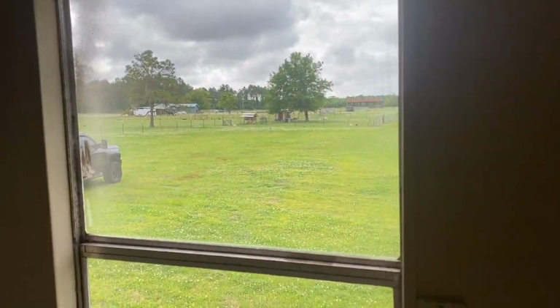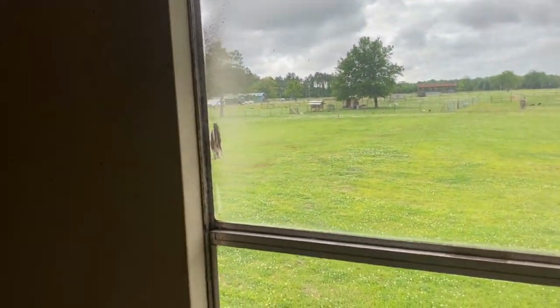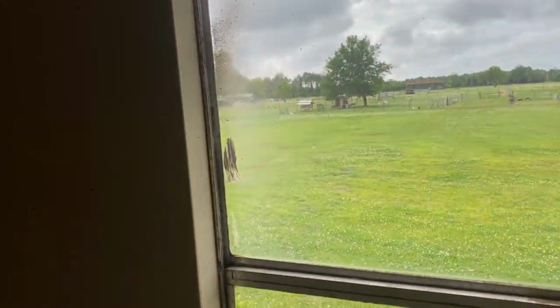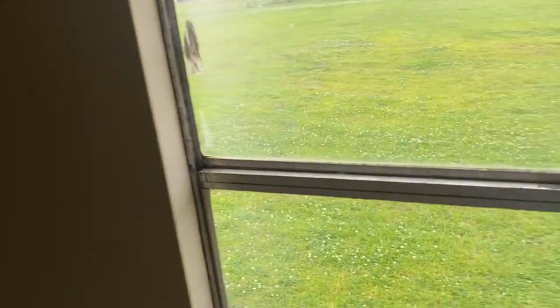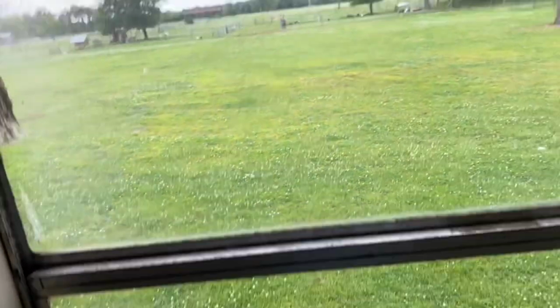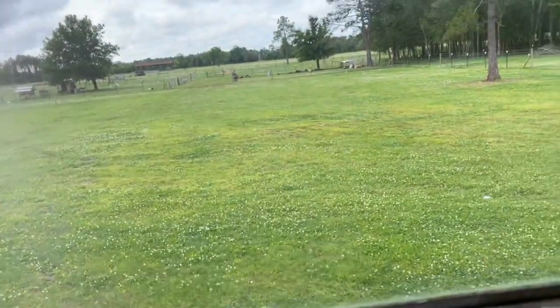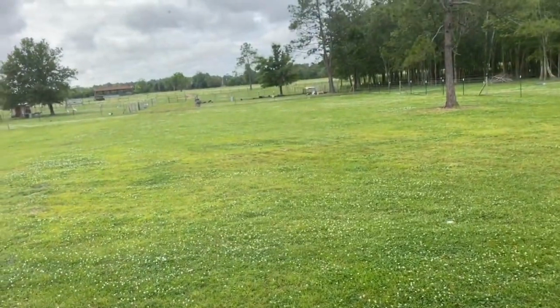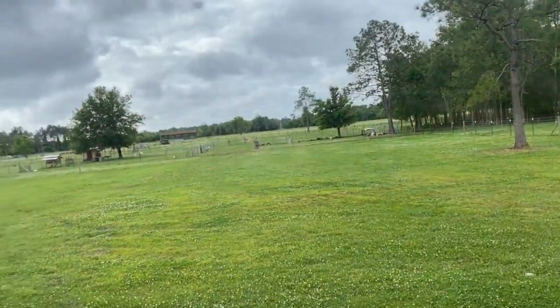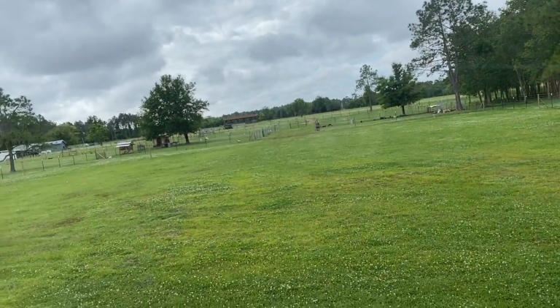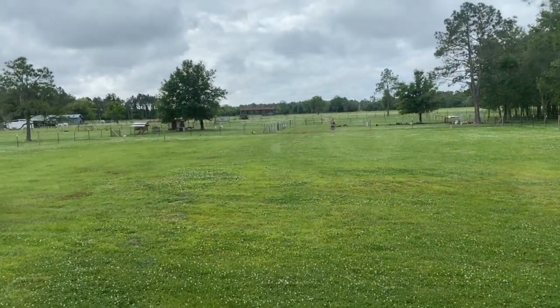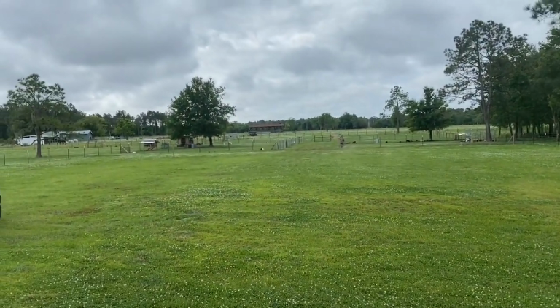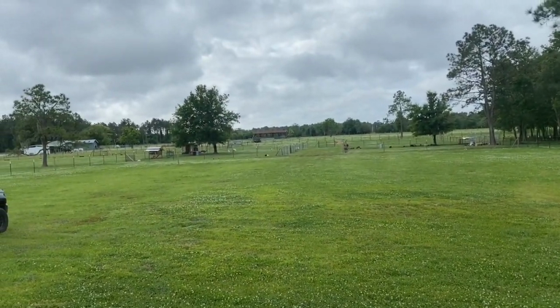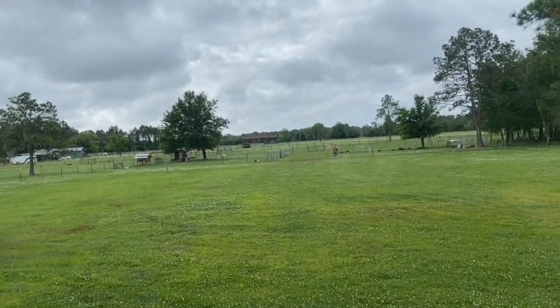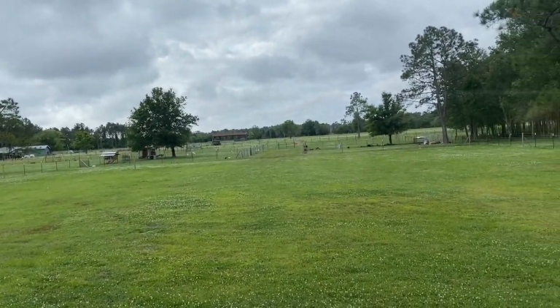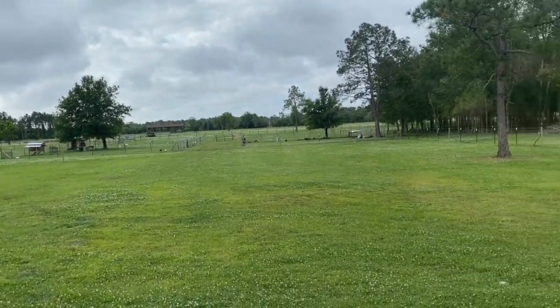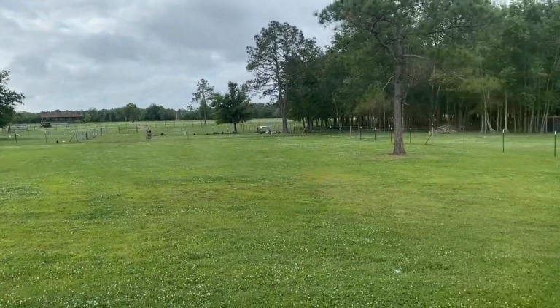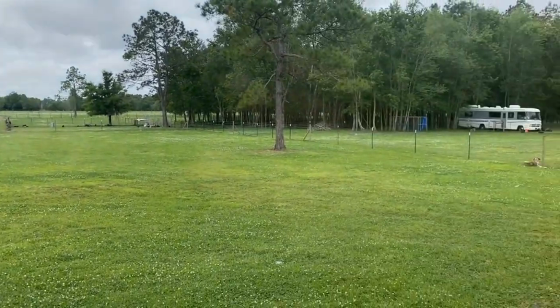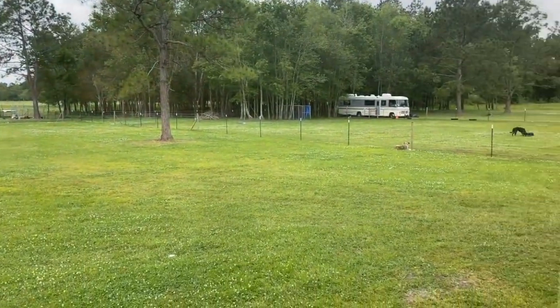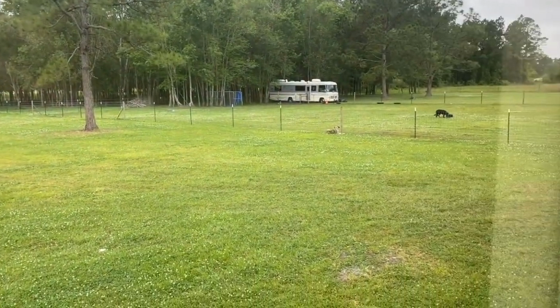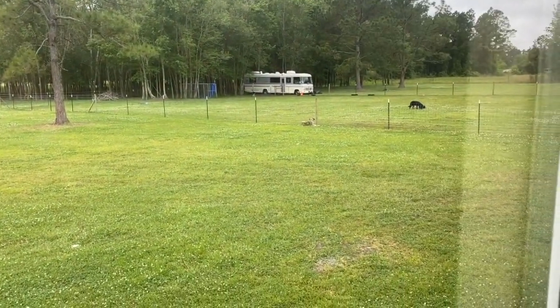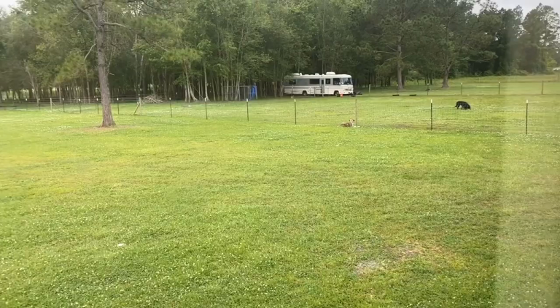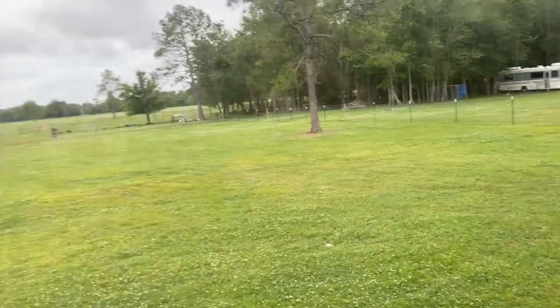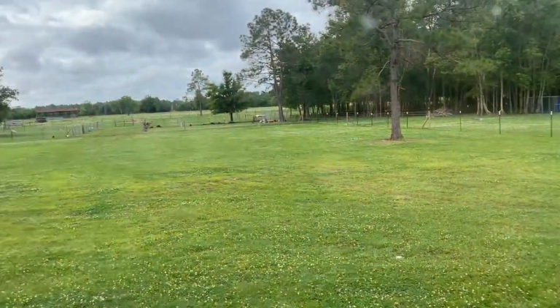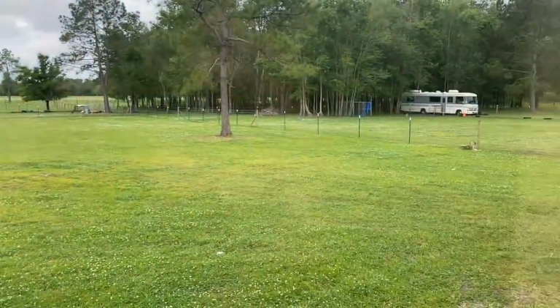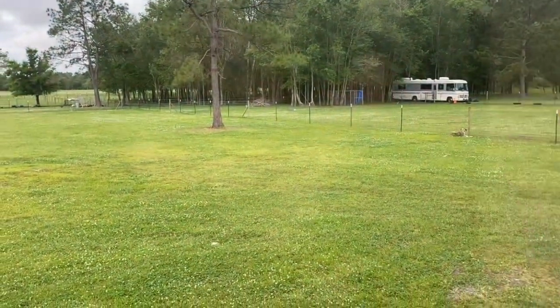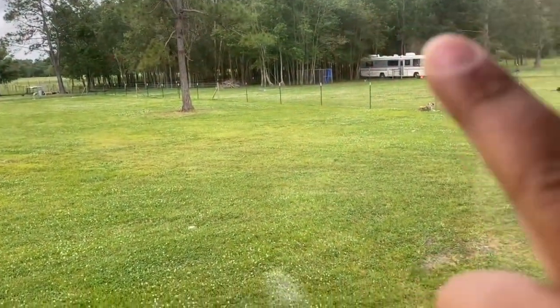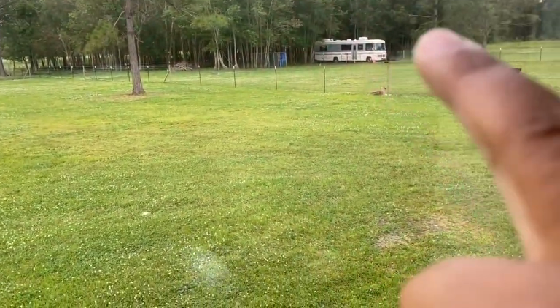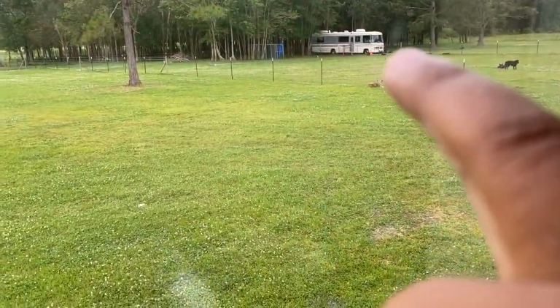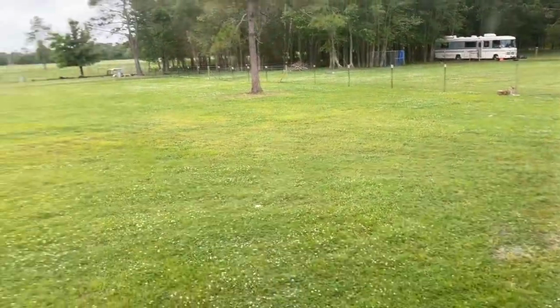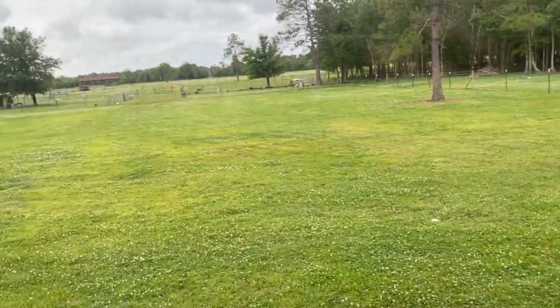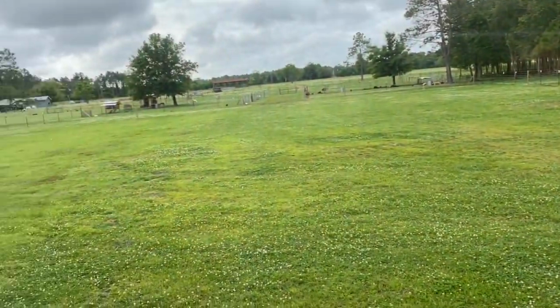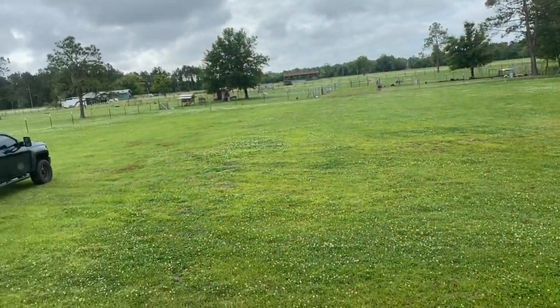Let's see outside — it looks like it's going to rain, it's very gloomy. It was raining earlier too. Look at all the animals — some babies! And that's our RV, you guys. We'll be staying there for a little bit longer.